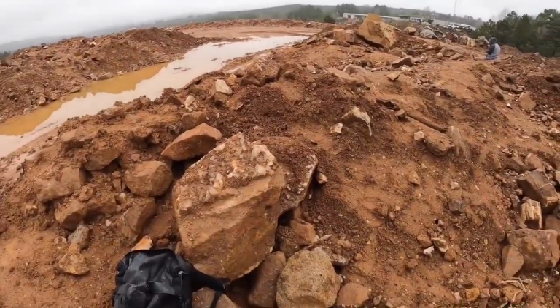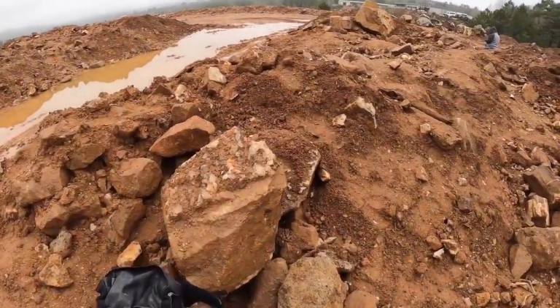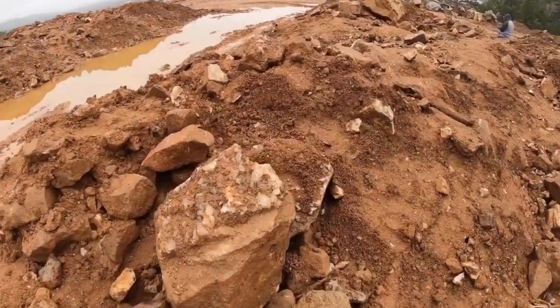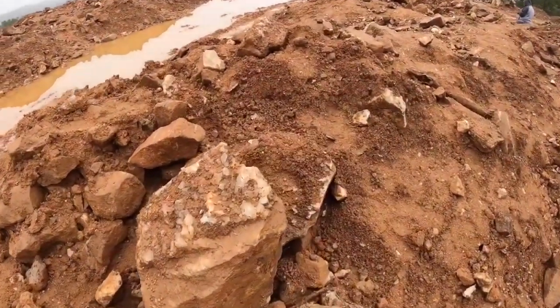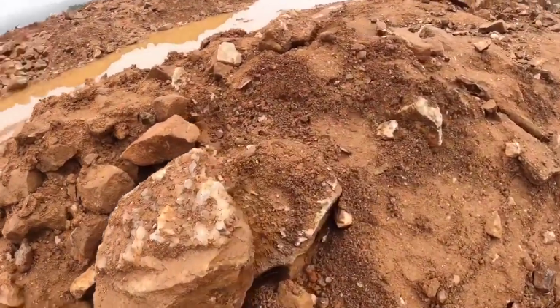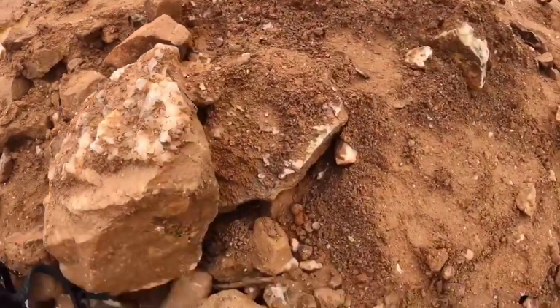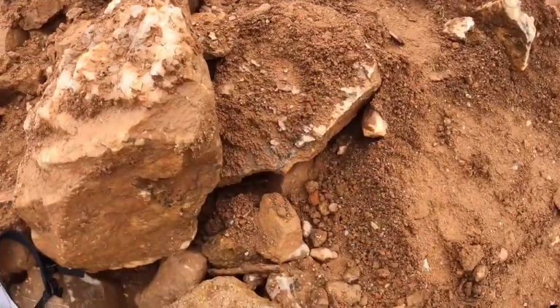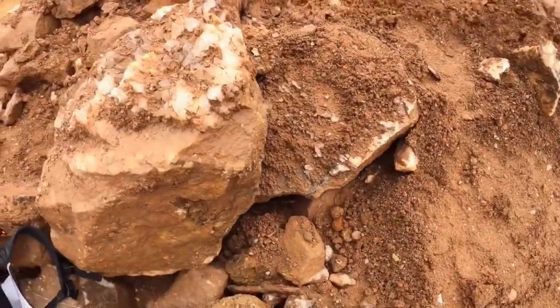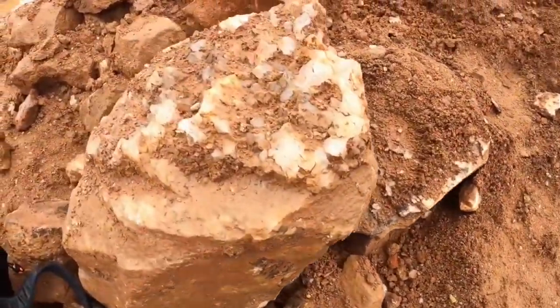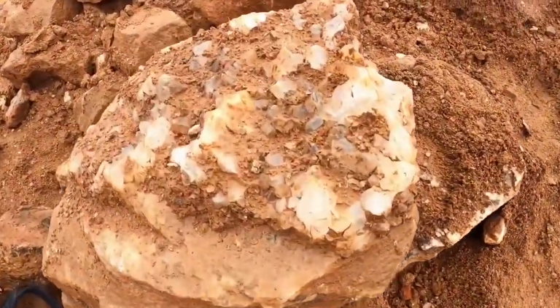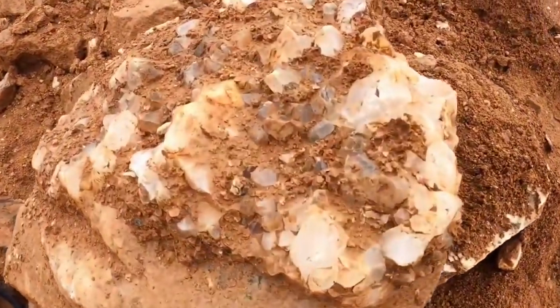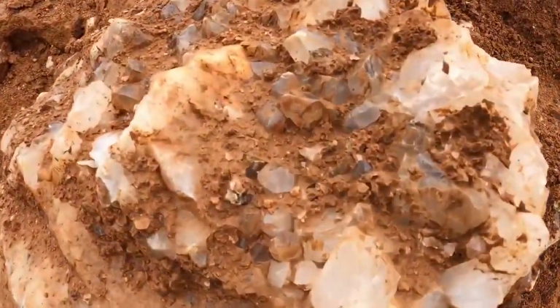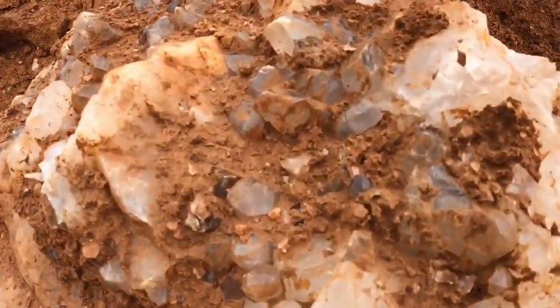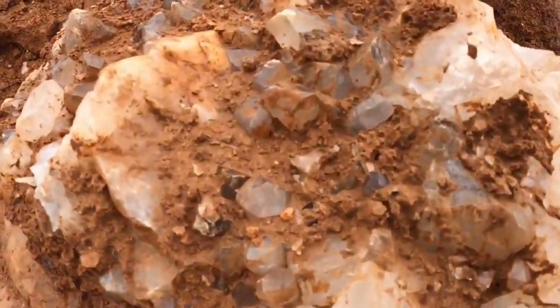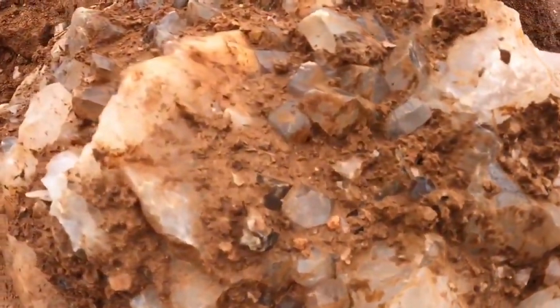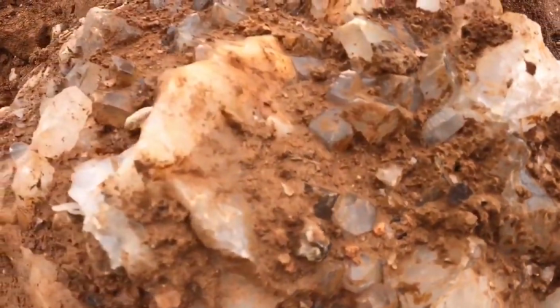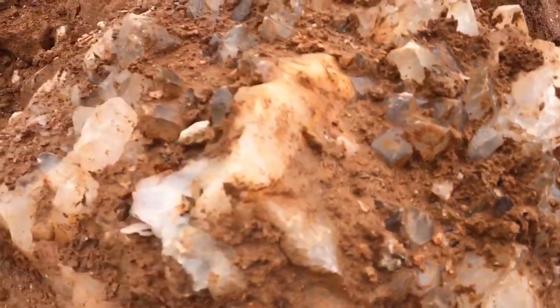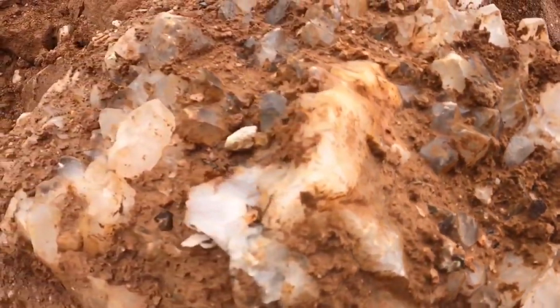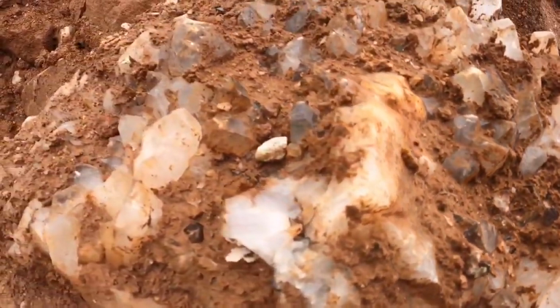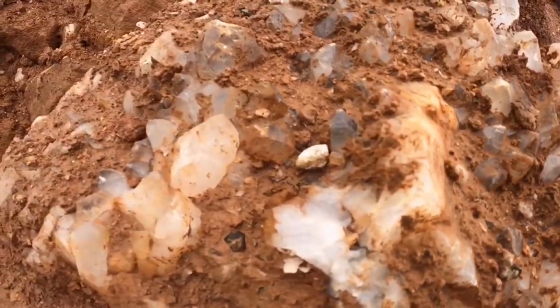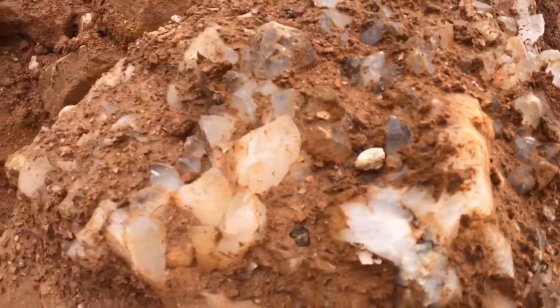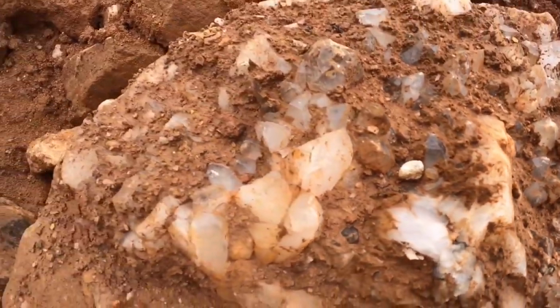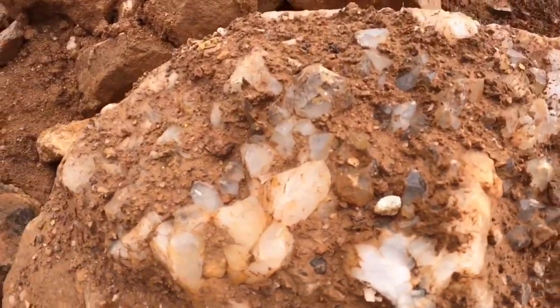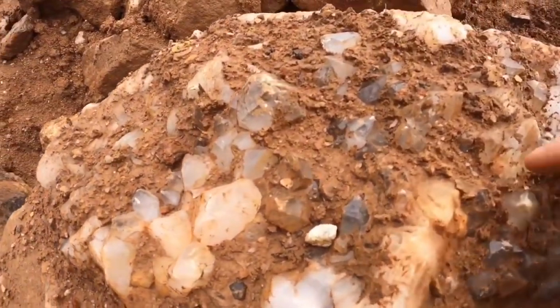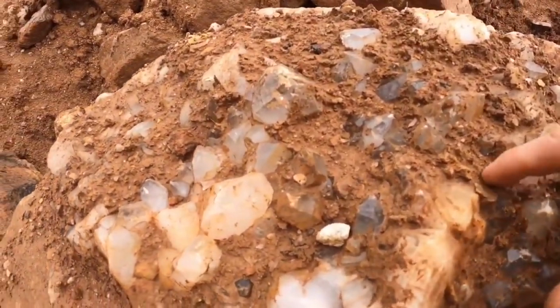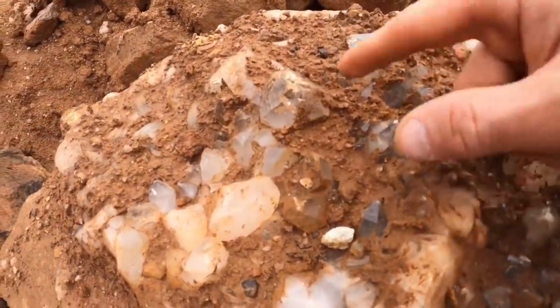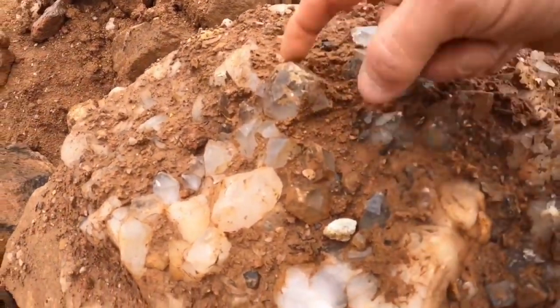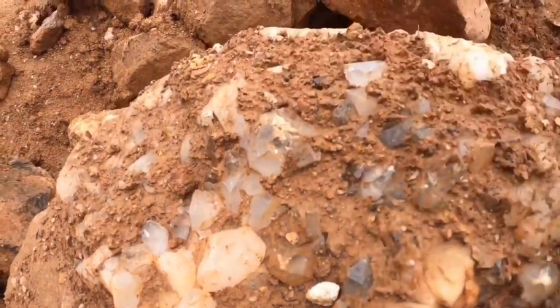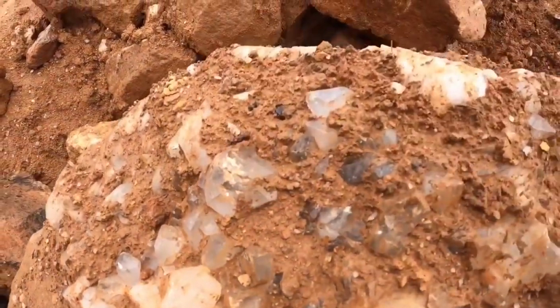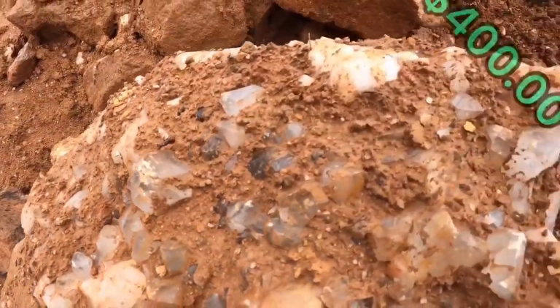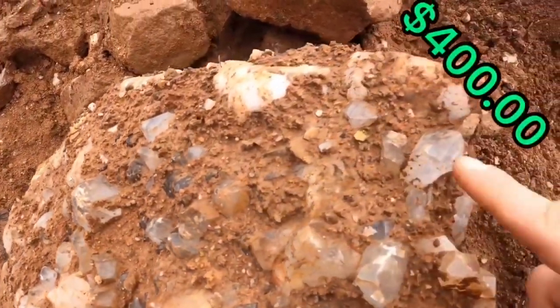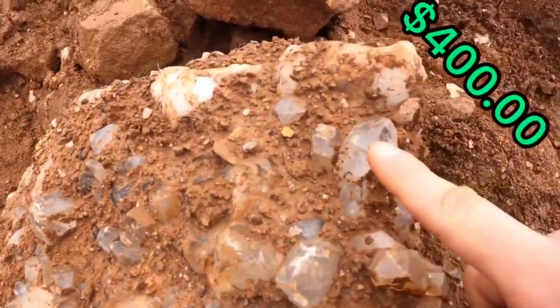I'm going to try my luck over here - I noticed this right here. Check out all those crystals. Look at this one.